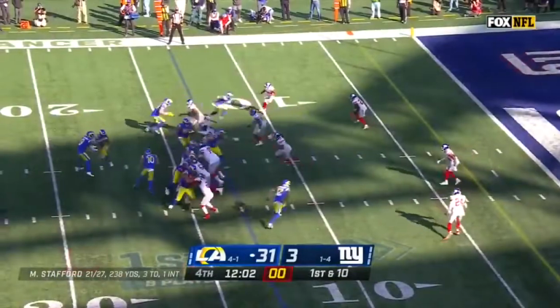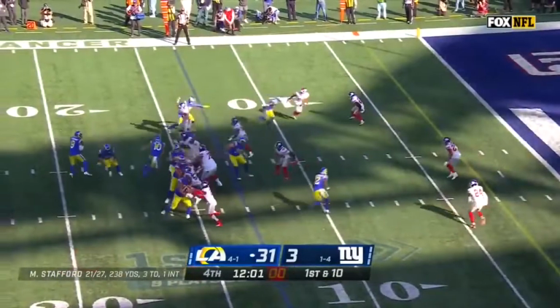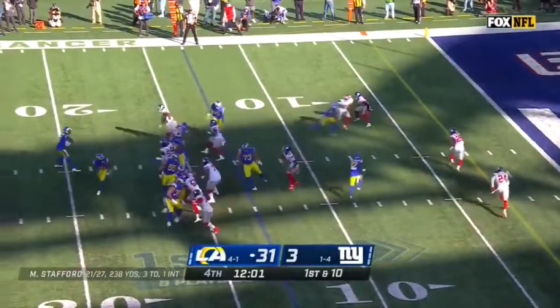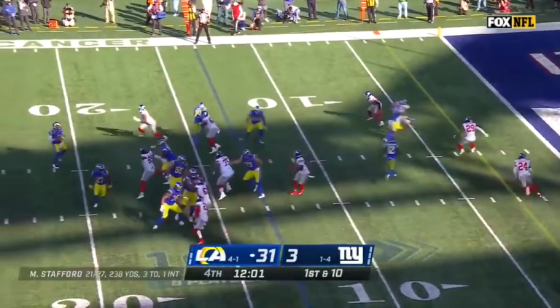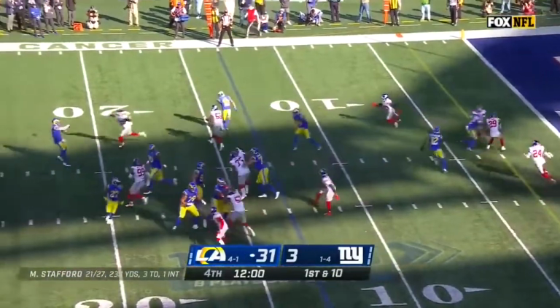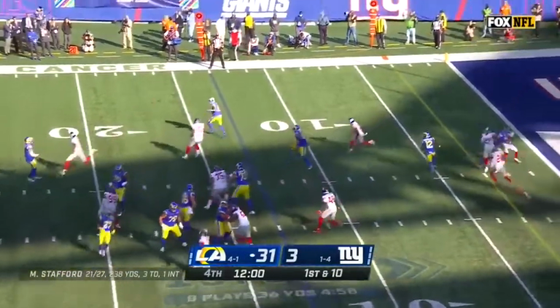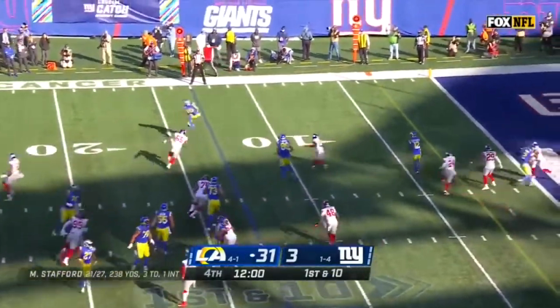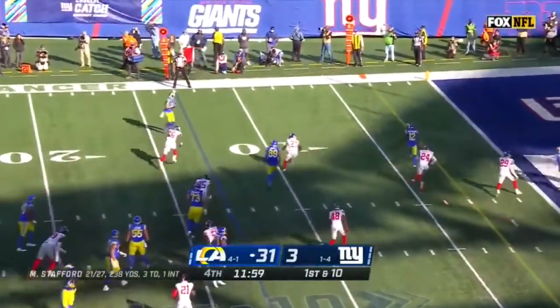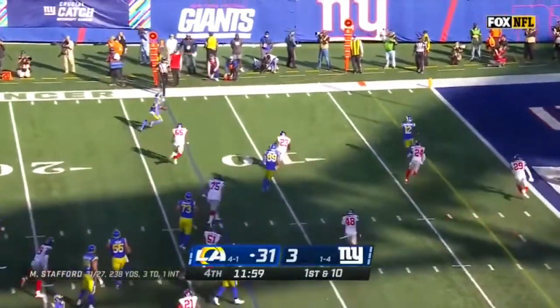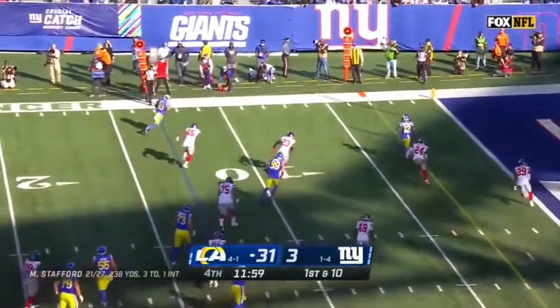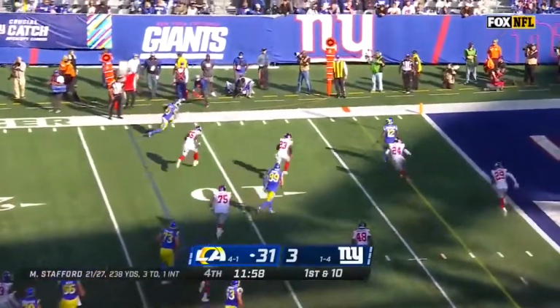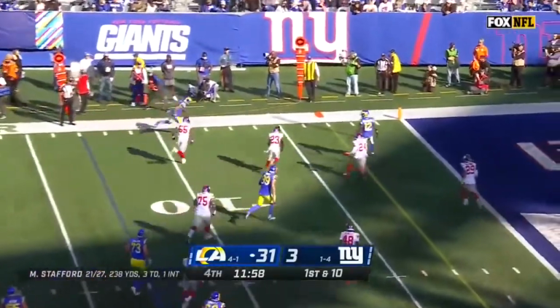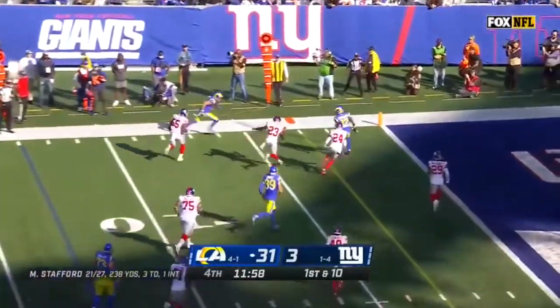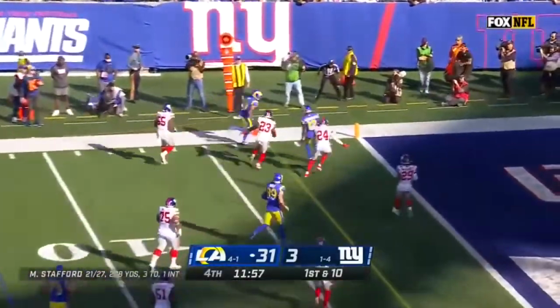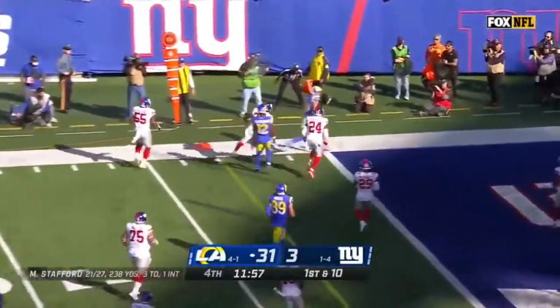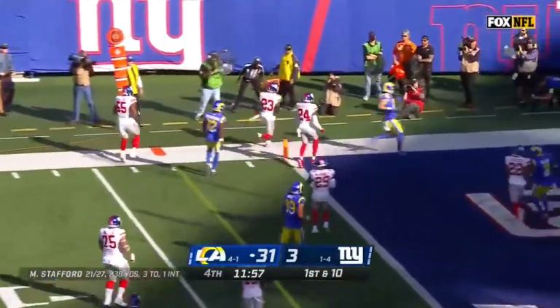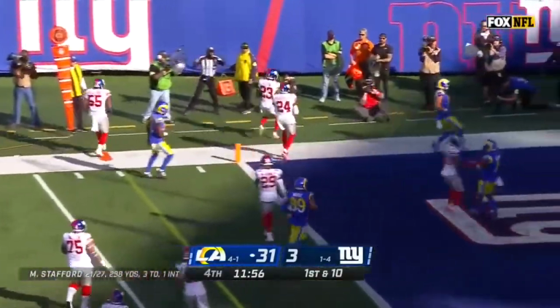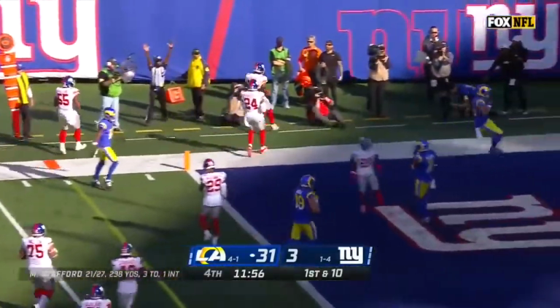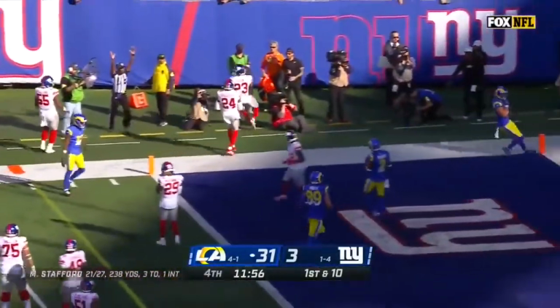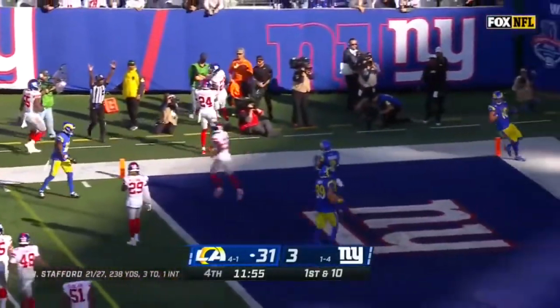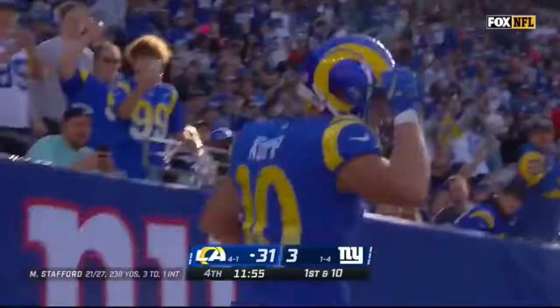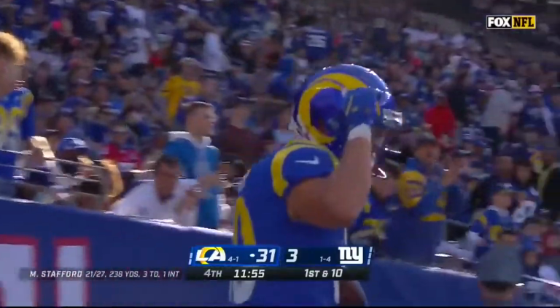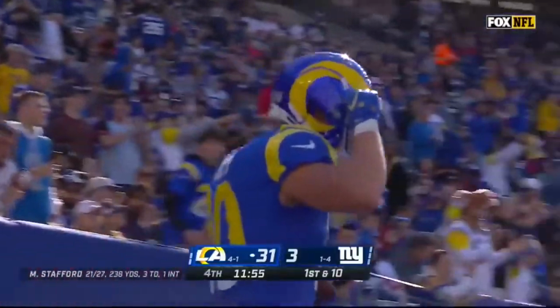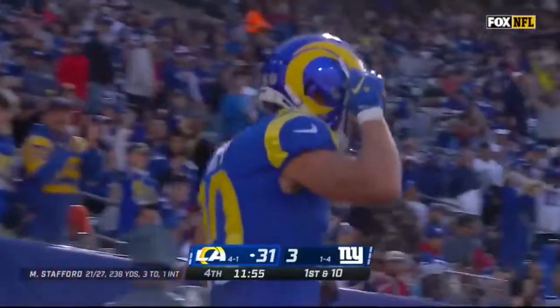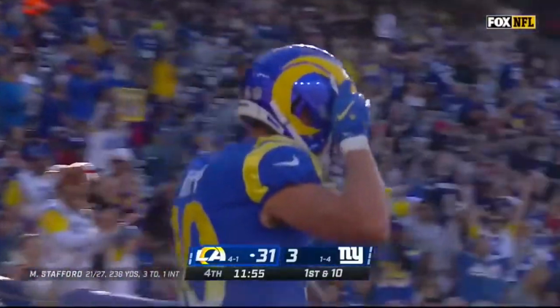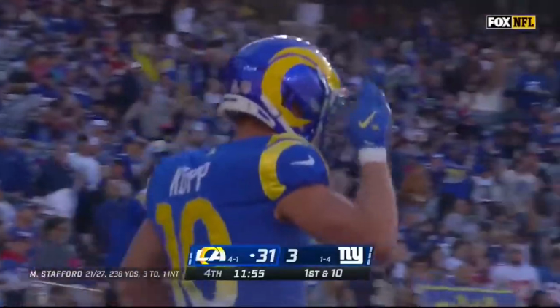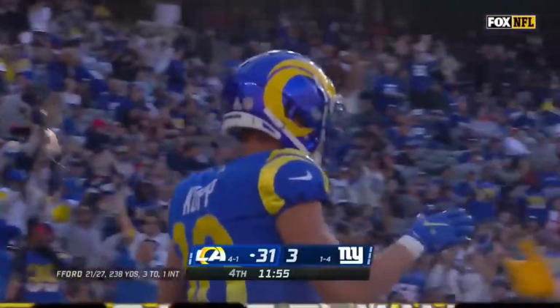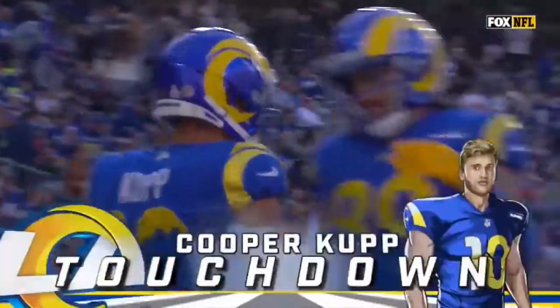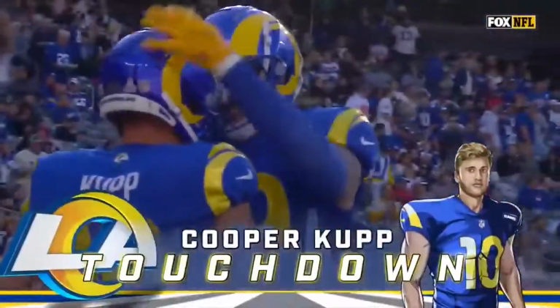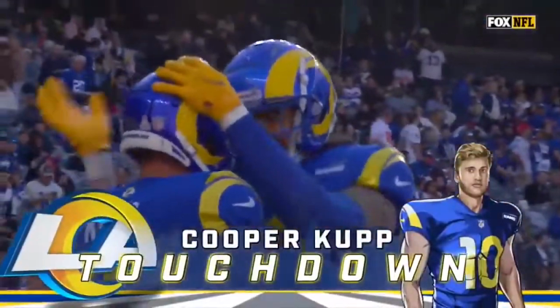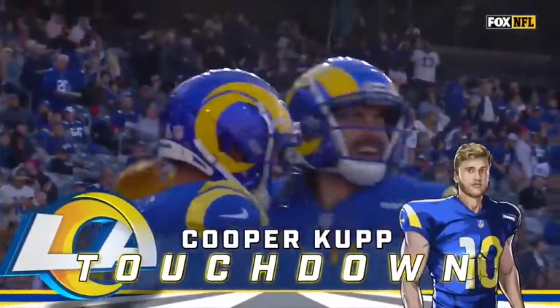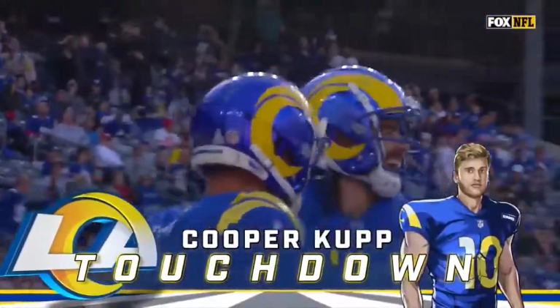Just get the snap off. Stafford backpedaling, finds Cooper Cupp. And a burst to the end zone for another Rams touchdown — Cooper Cupp, his second of the day.